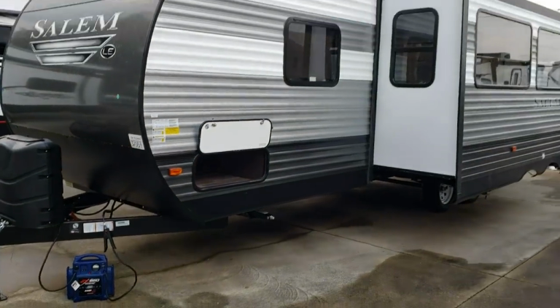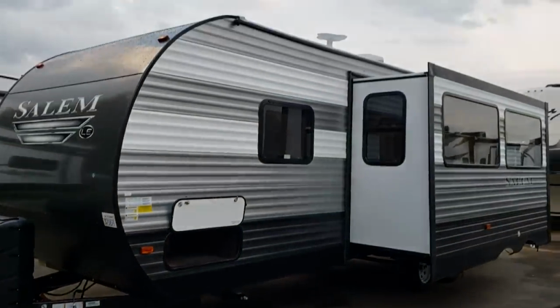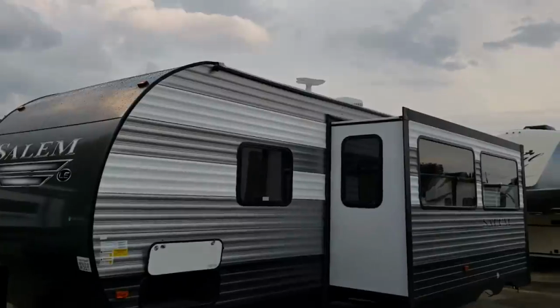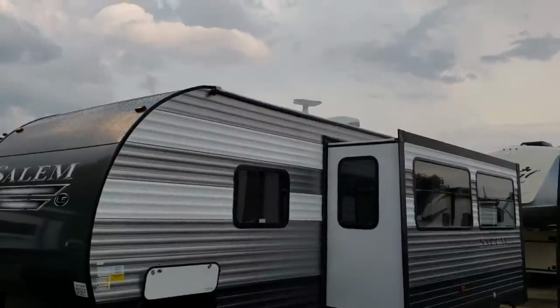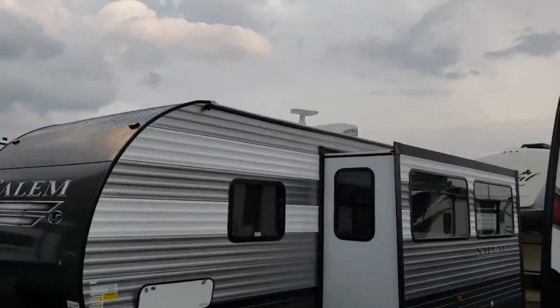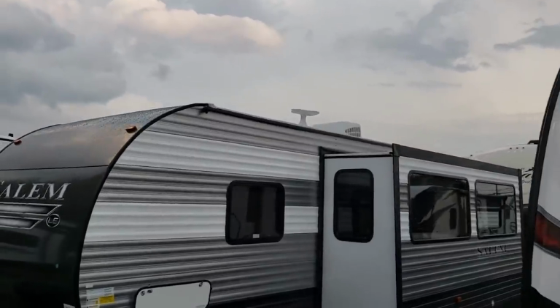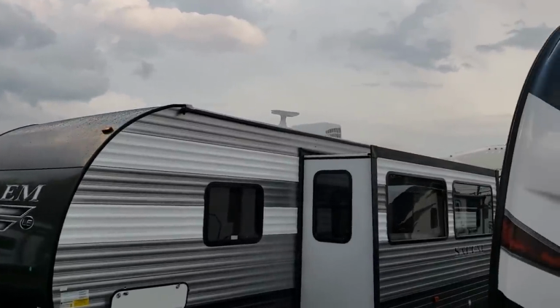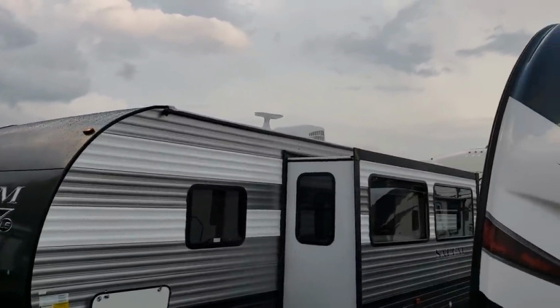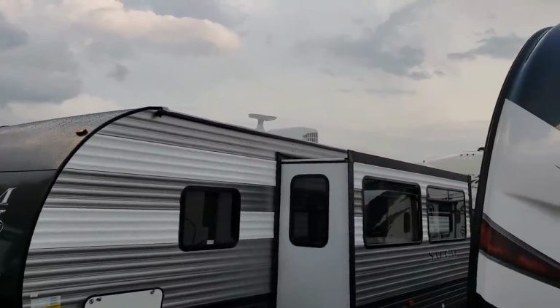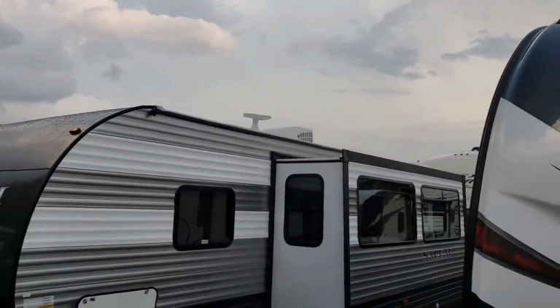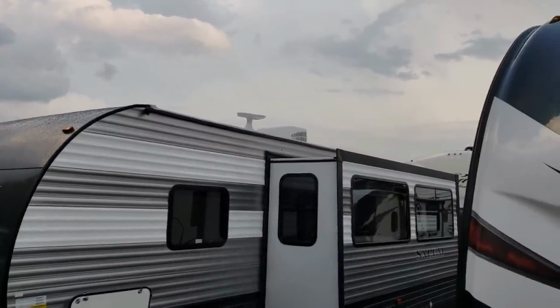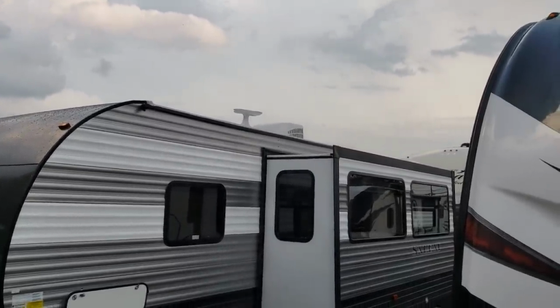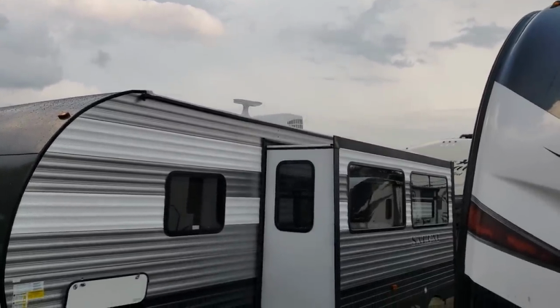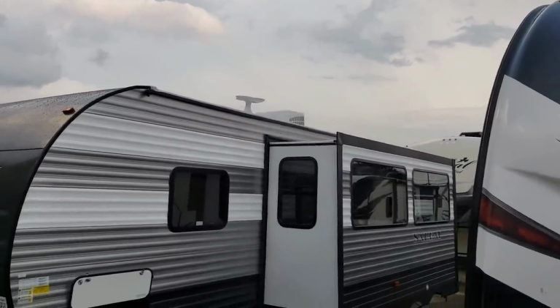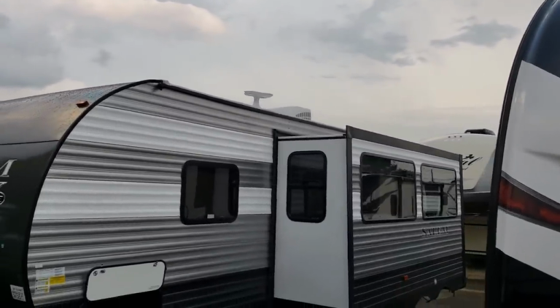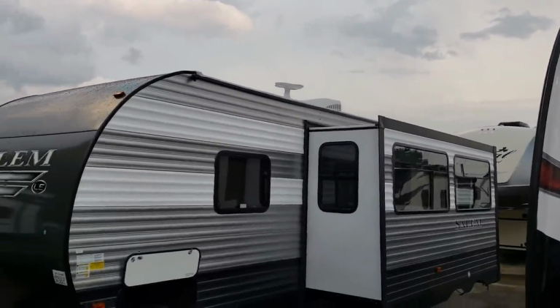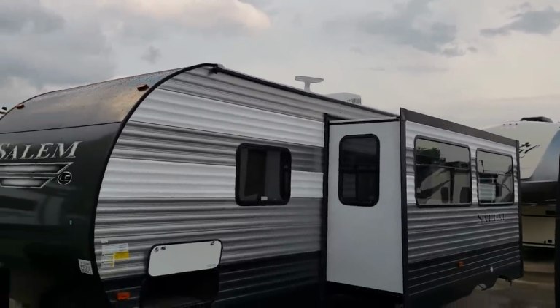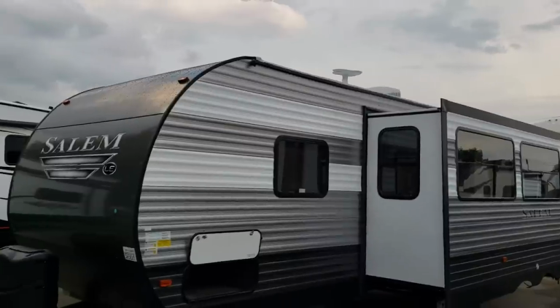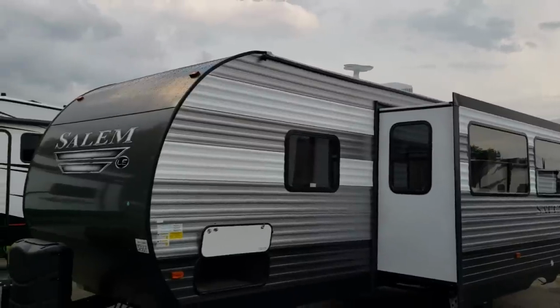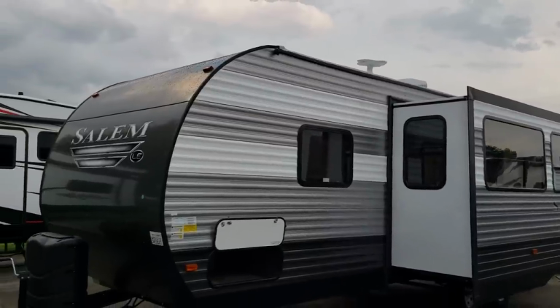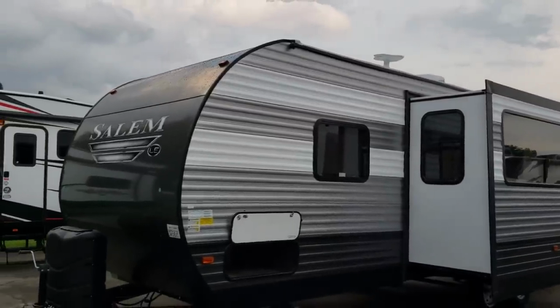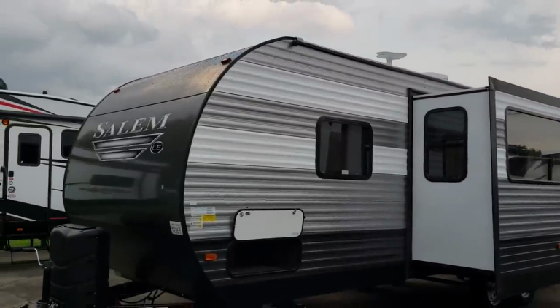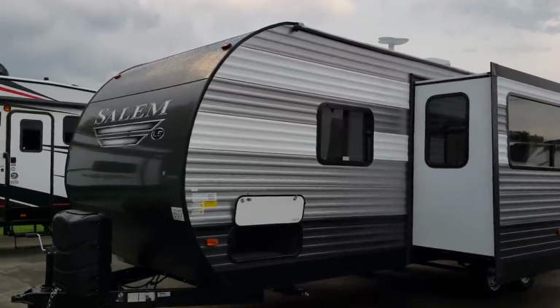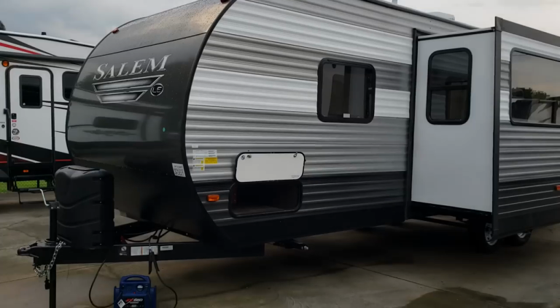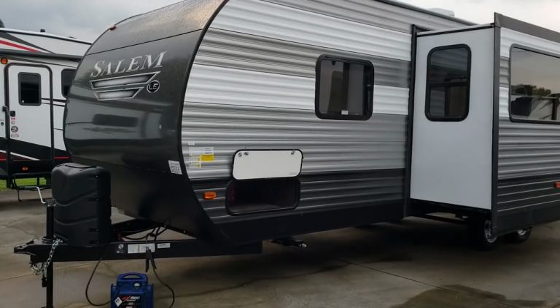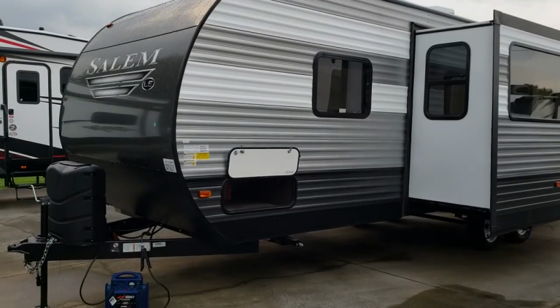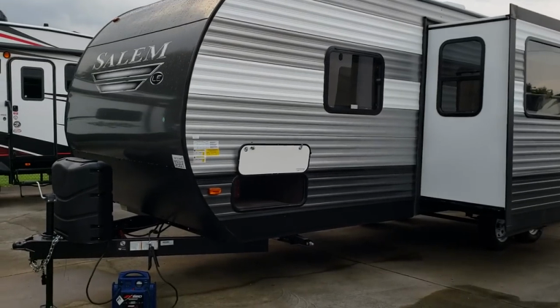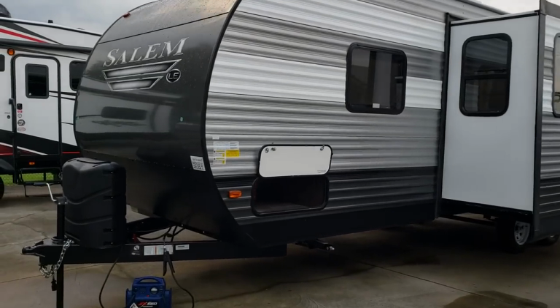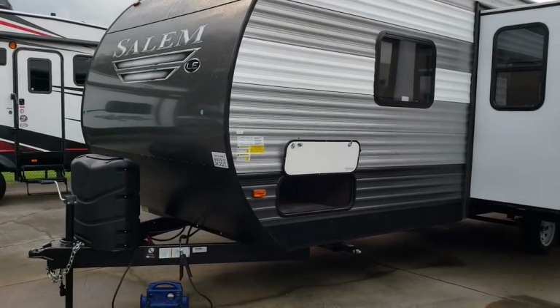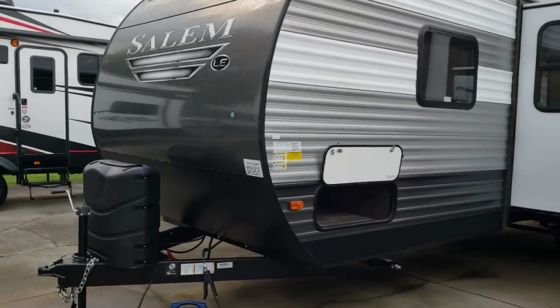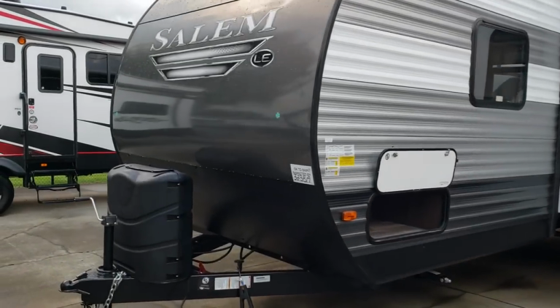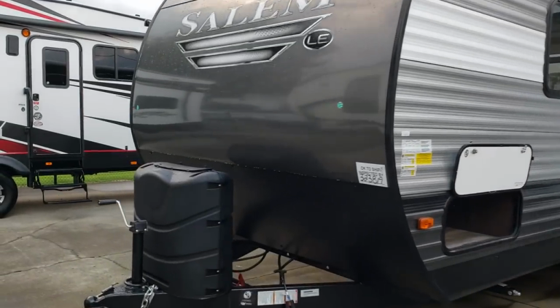Up top you have the TV antenna and the air conditioner. We're going to take a few minutes and go through the inside of the RV now.